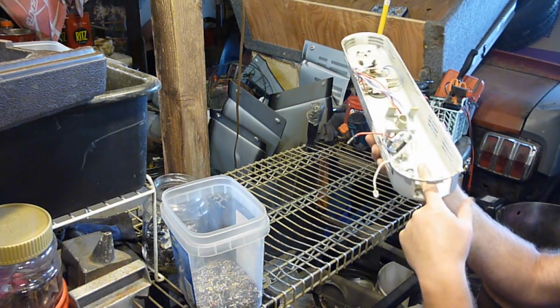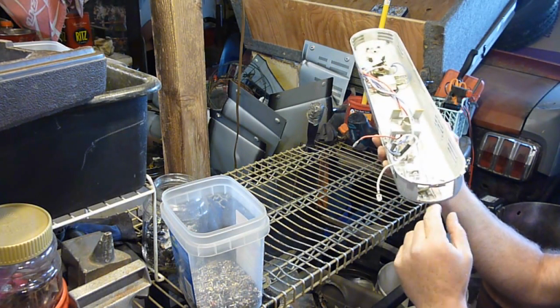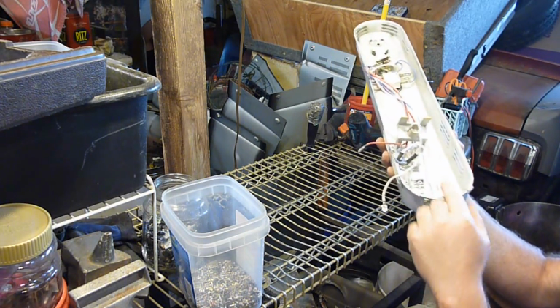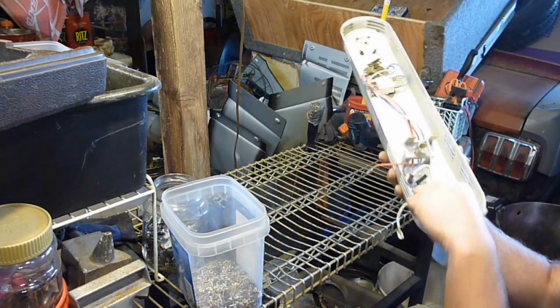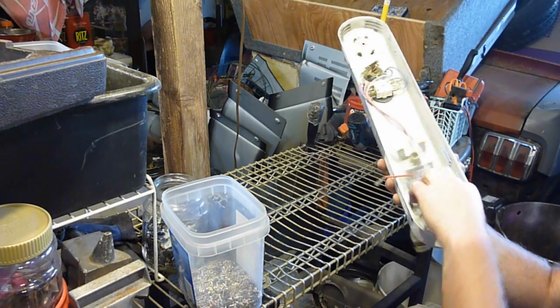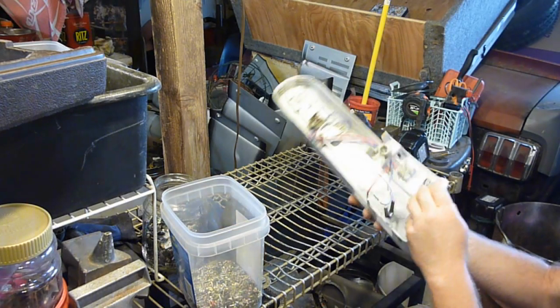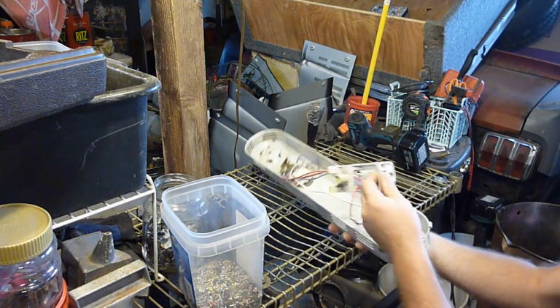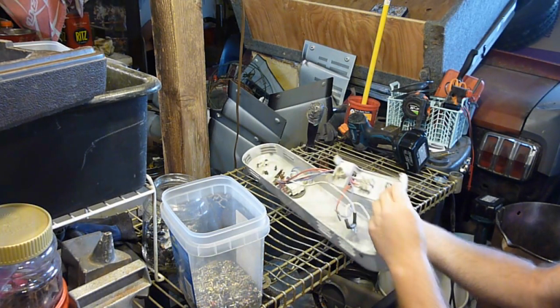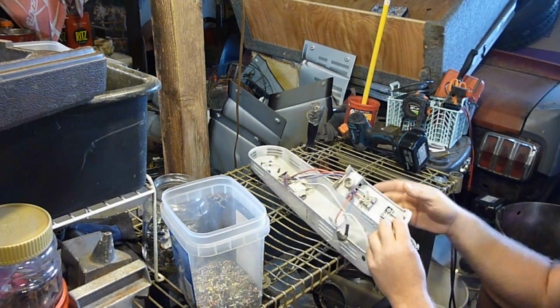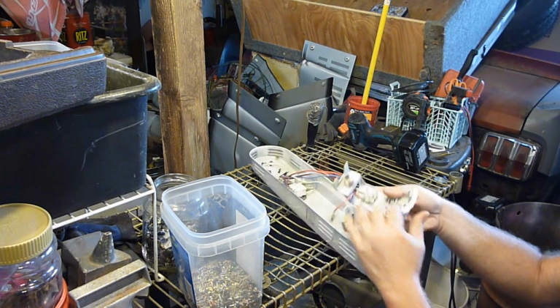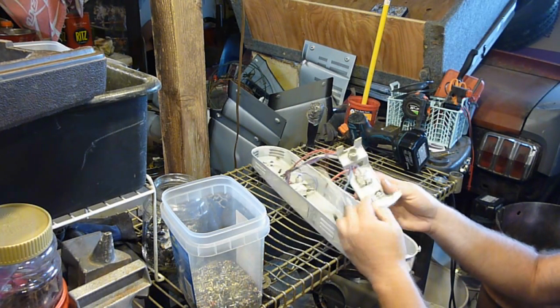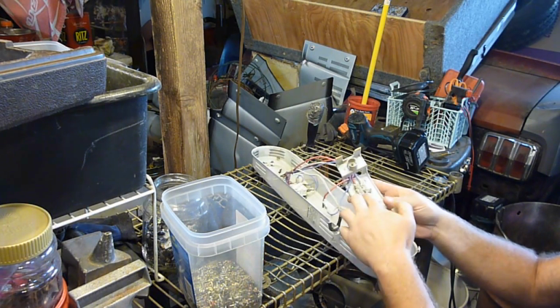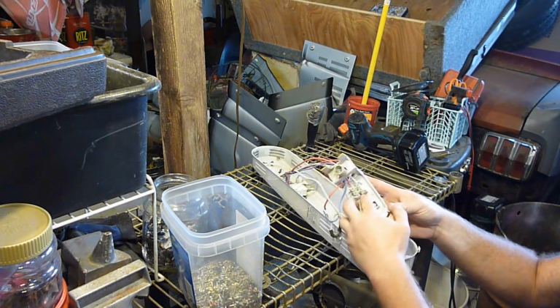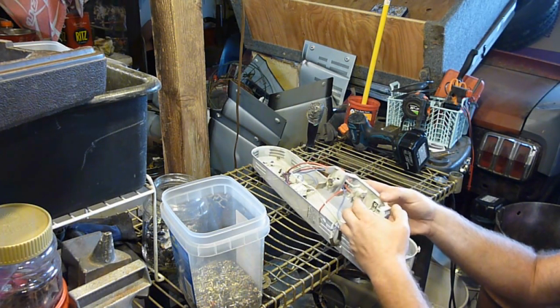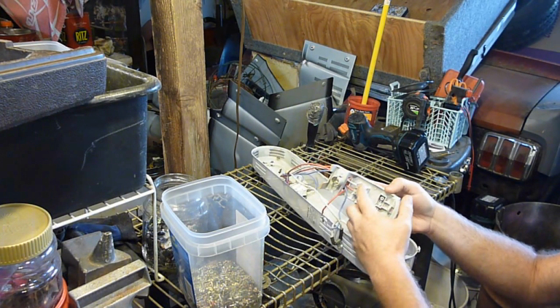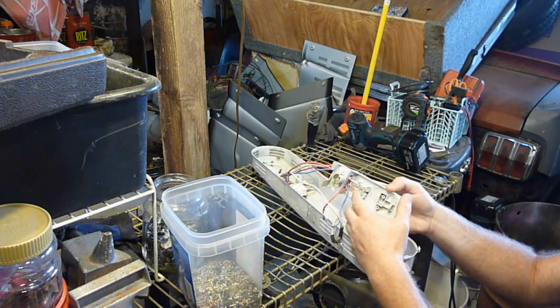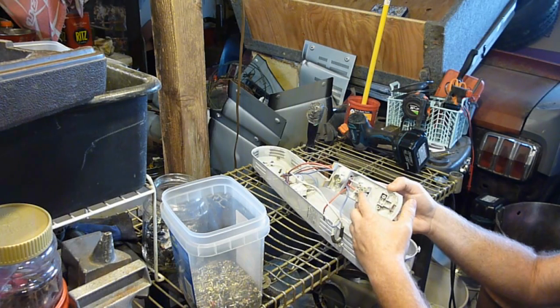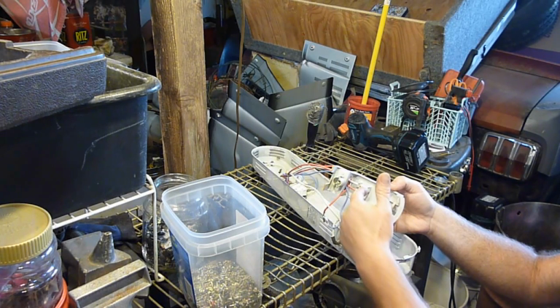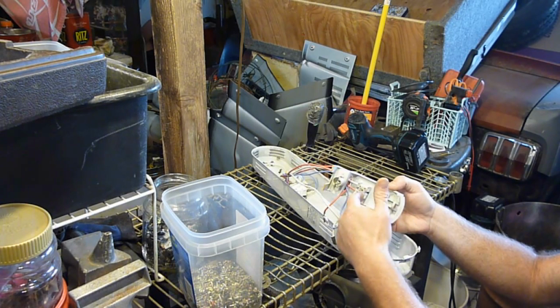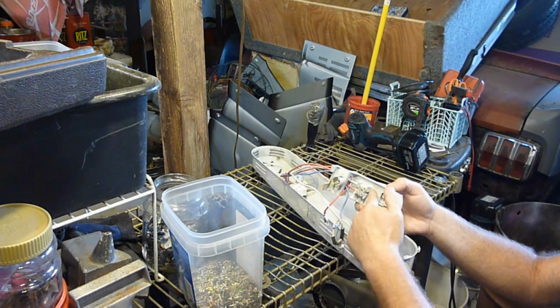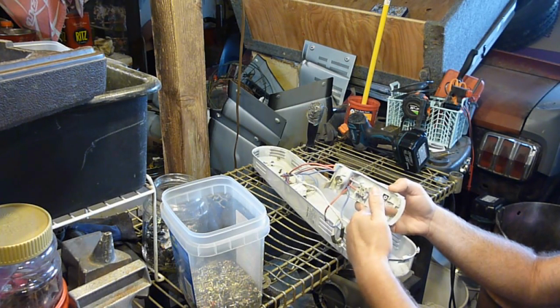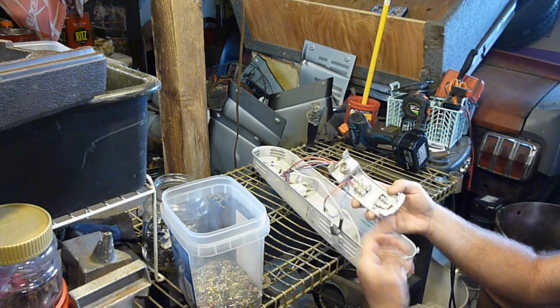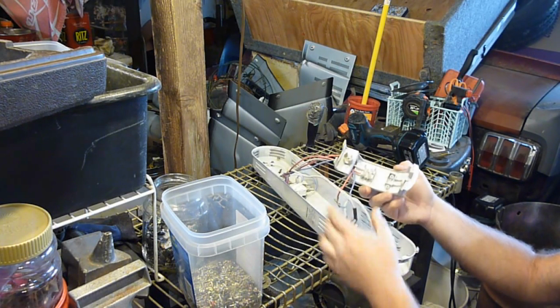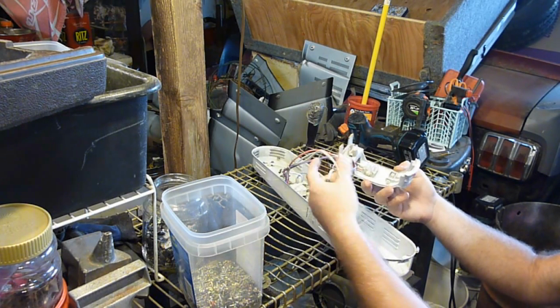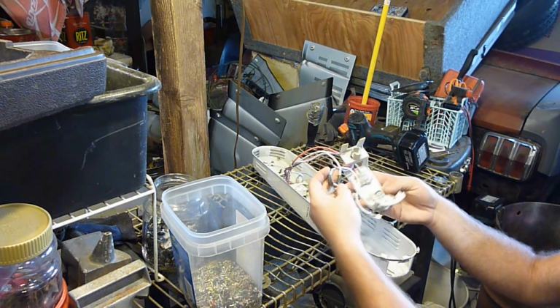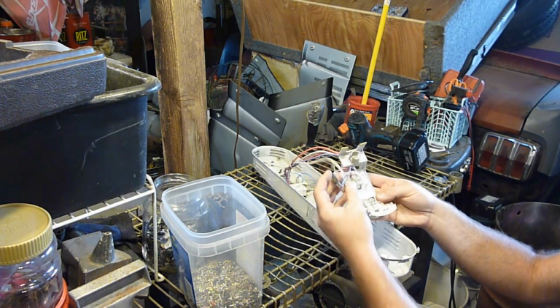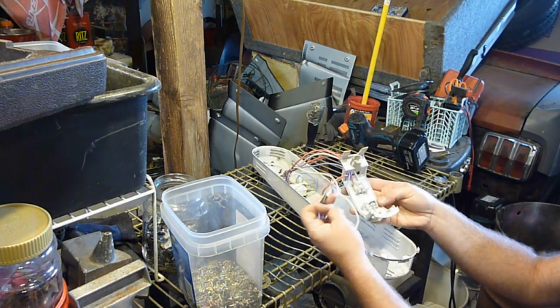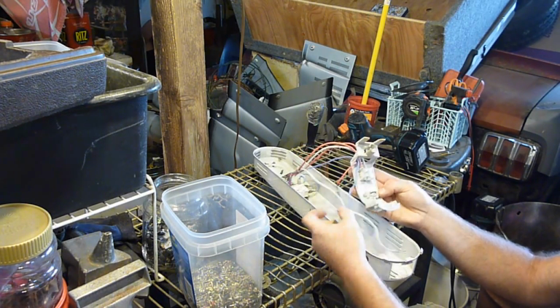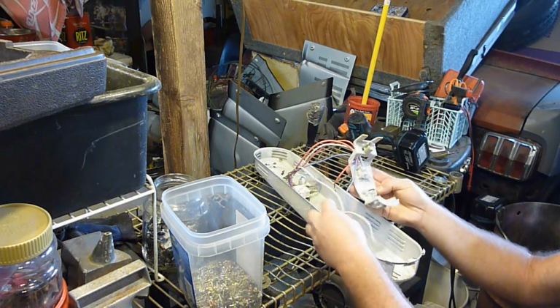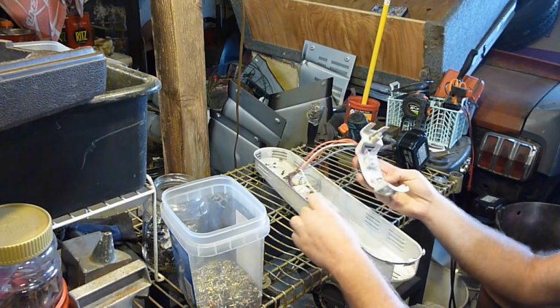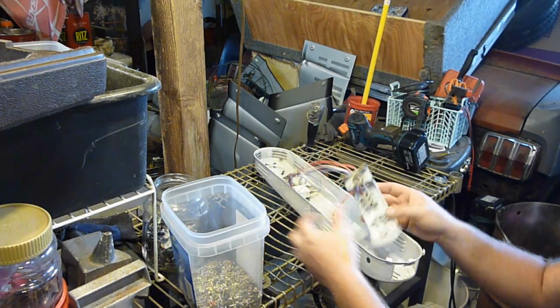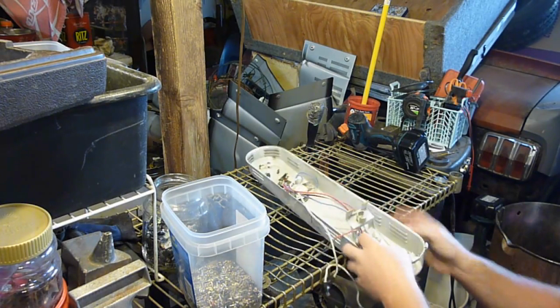Up inside here there's a little plastic thing with a little screw - I already took that off because, like I said, I was using the plug-in from this. This just kind of all pops out. The plug-in was actually just unscrewed with these little screws in here and it all pulled out, so that's what I wanted to use. I didn't want to cut it if I could help it.